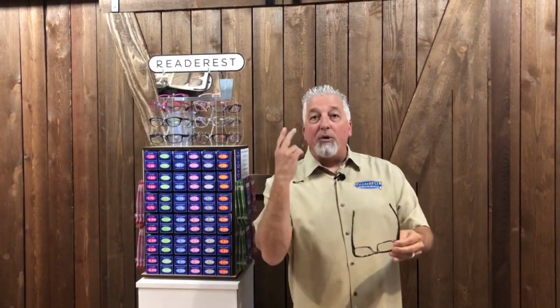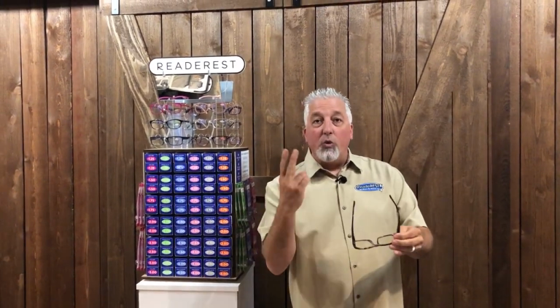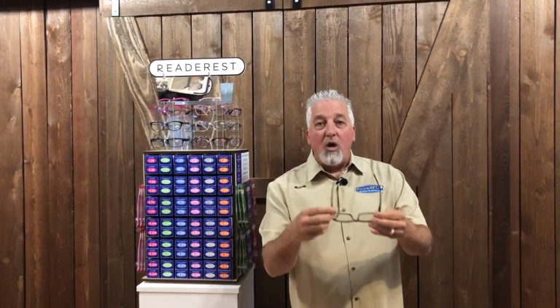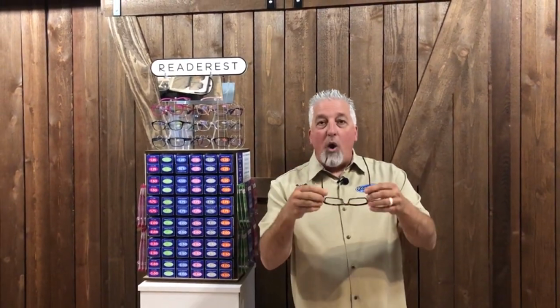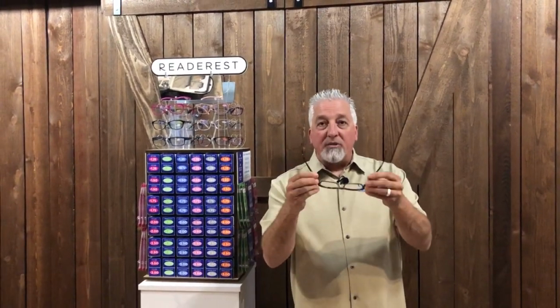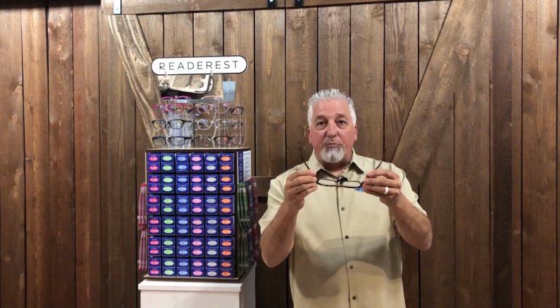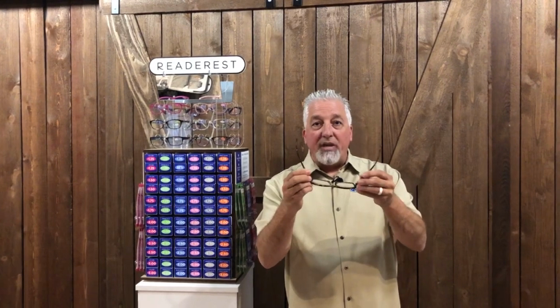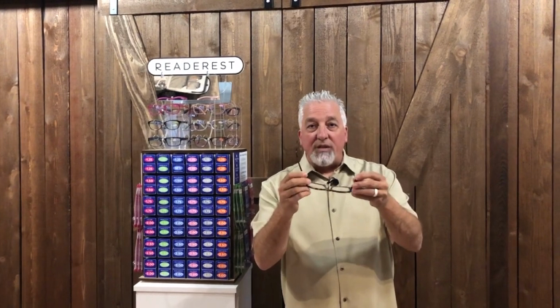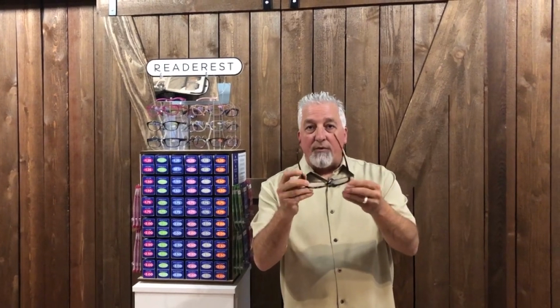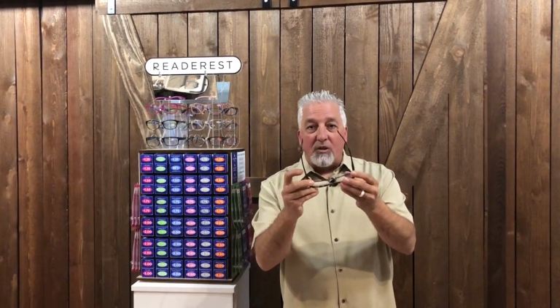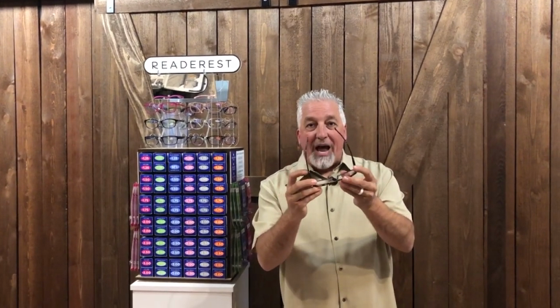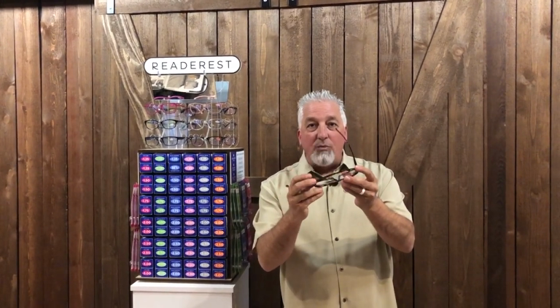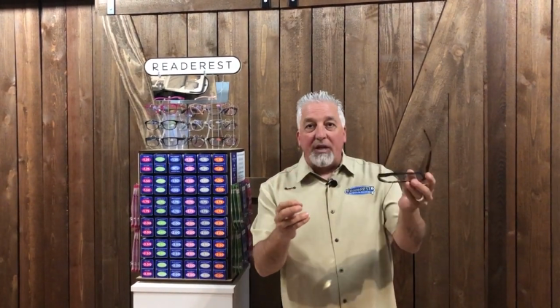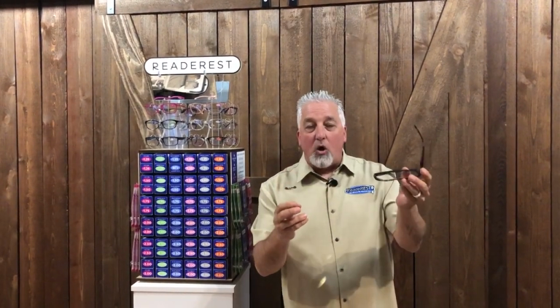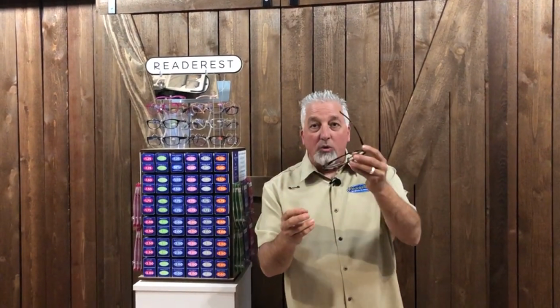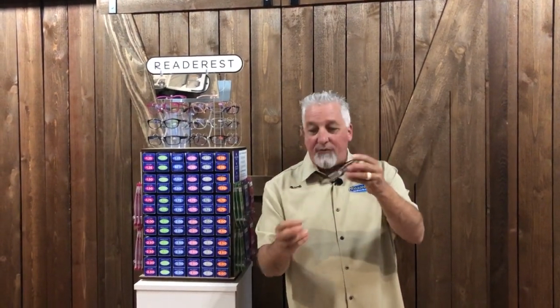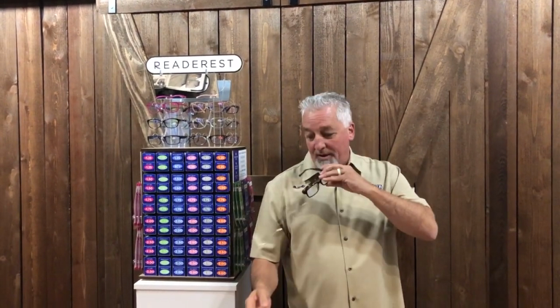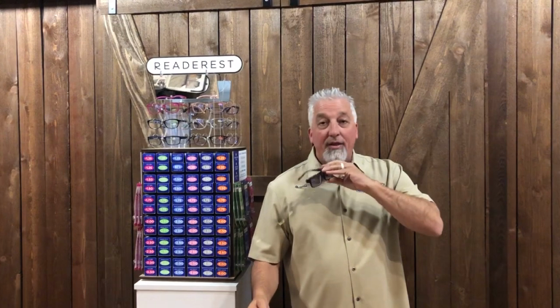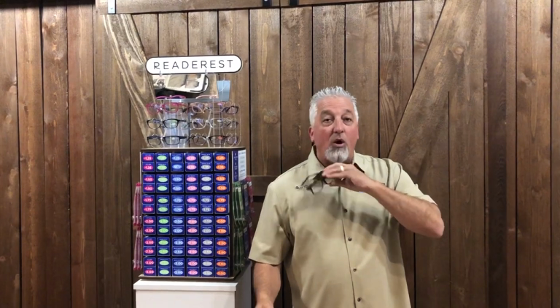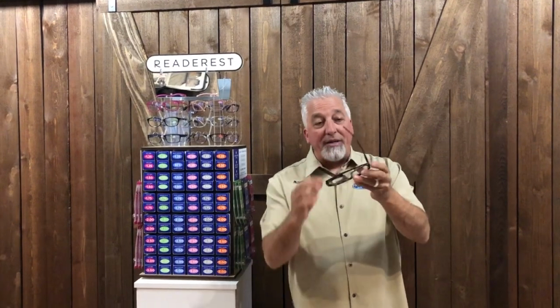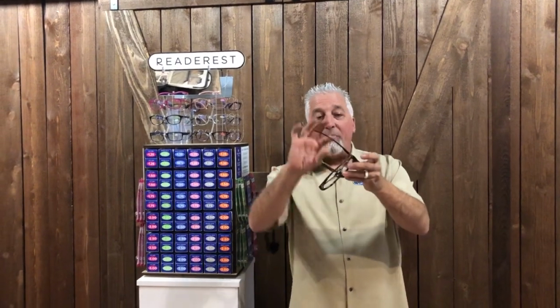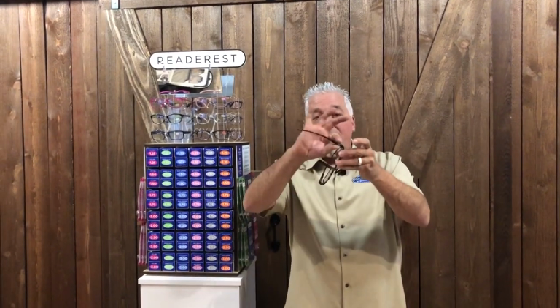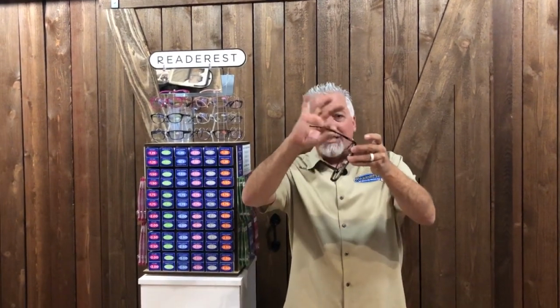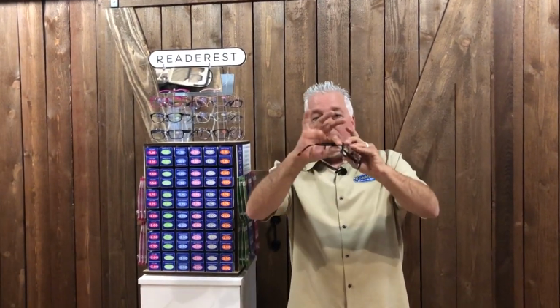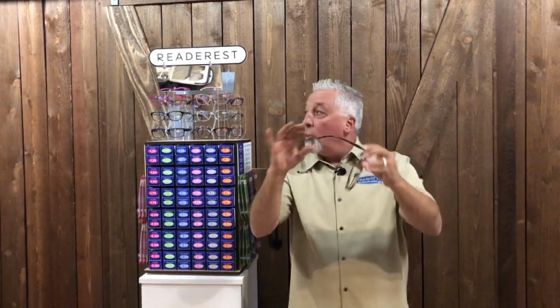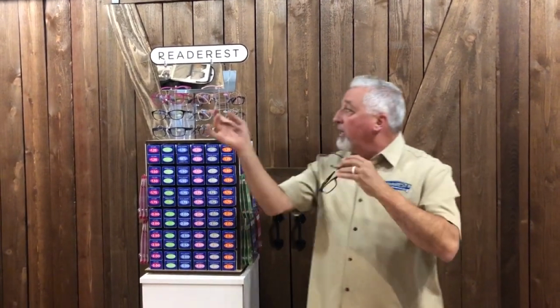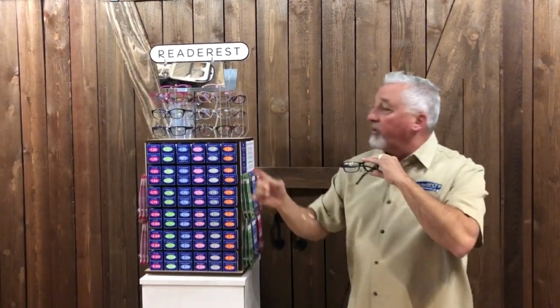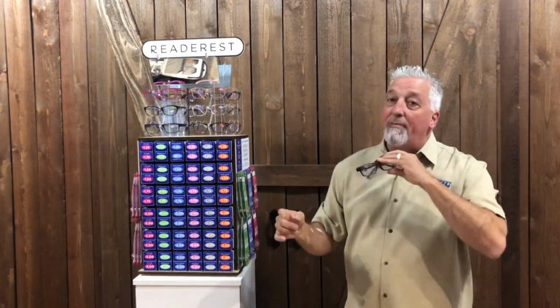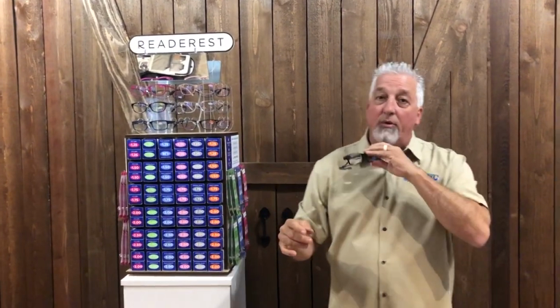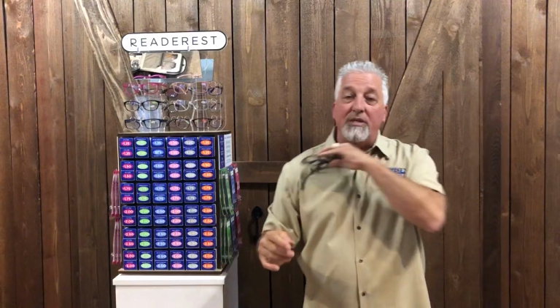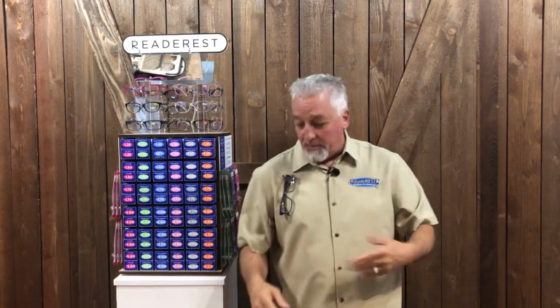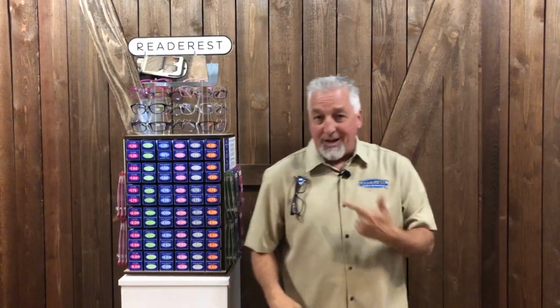Number two: 100% spring-loaded hinges on every one of our pairs of glasses. I hate when something only closes halfway. Also, my temple pieces have a nice sleek look to them, and you'll see that in a minute when we go through some of these designs.